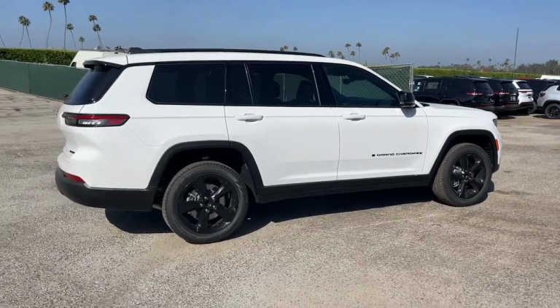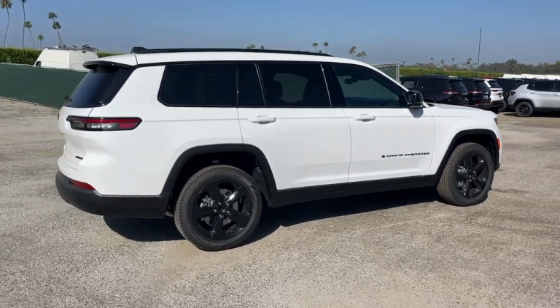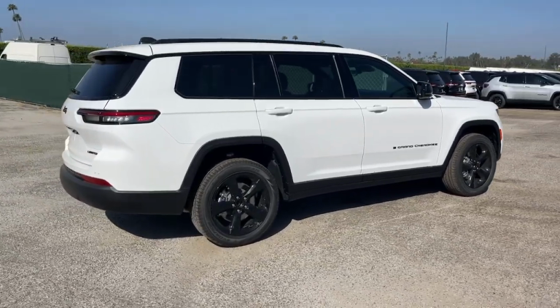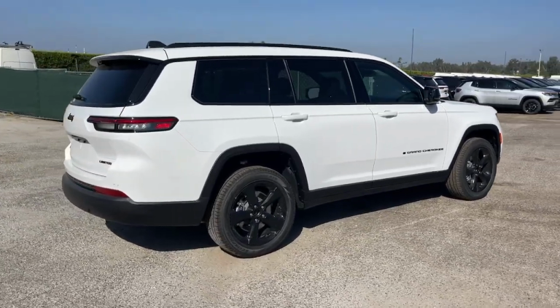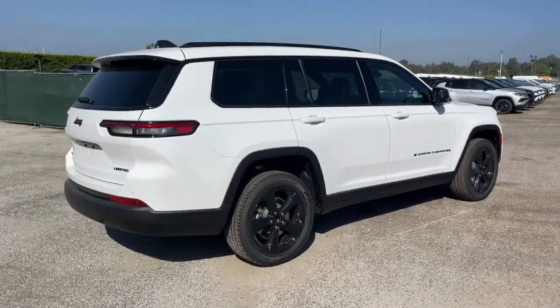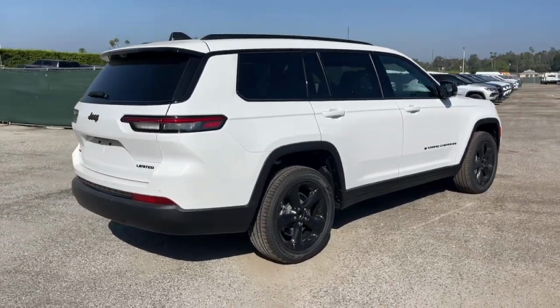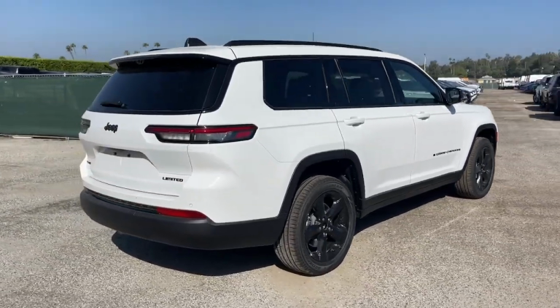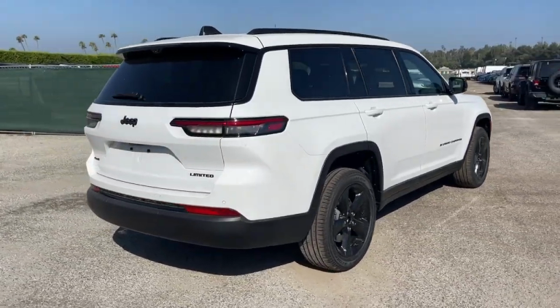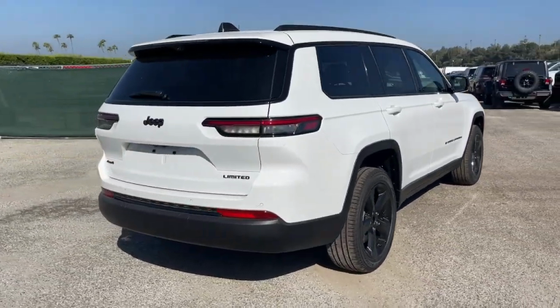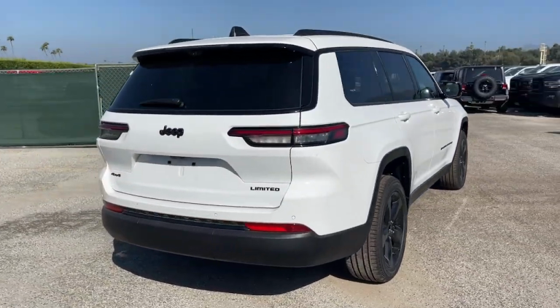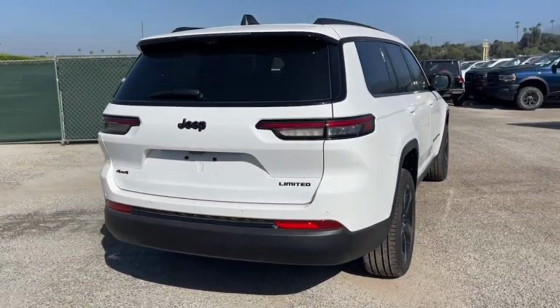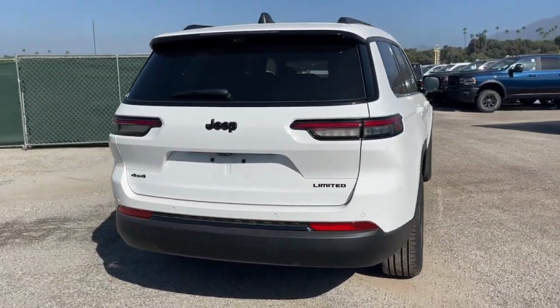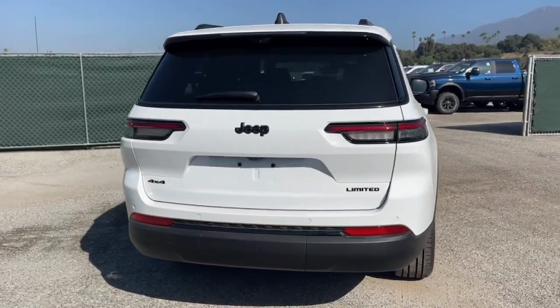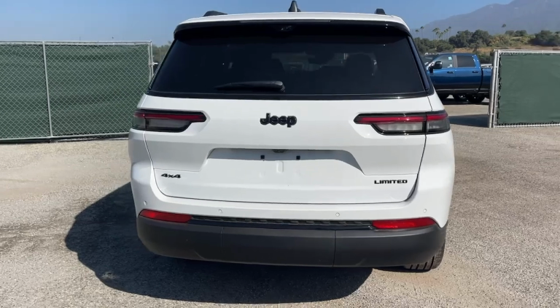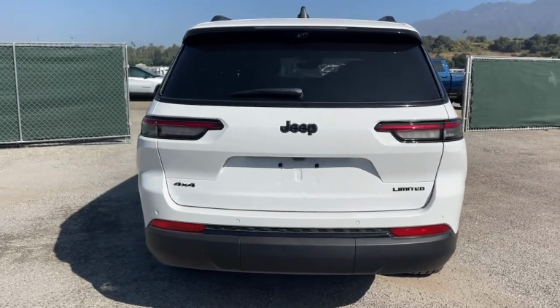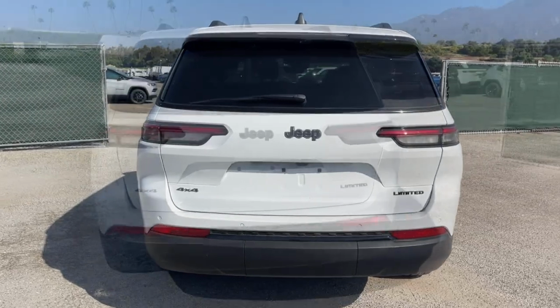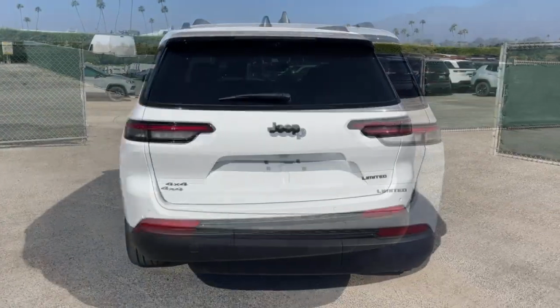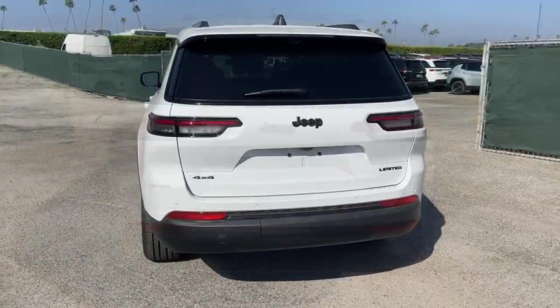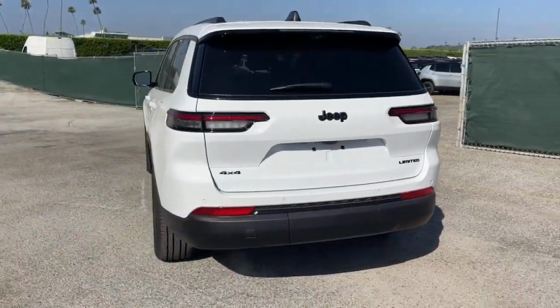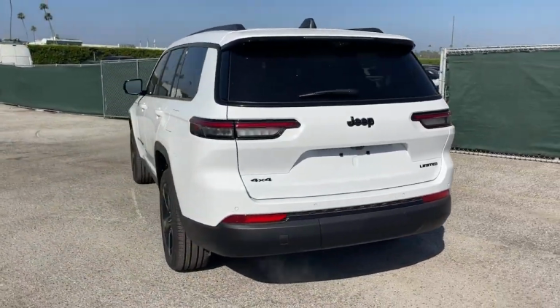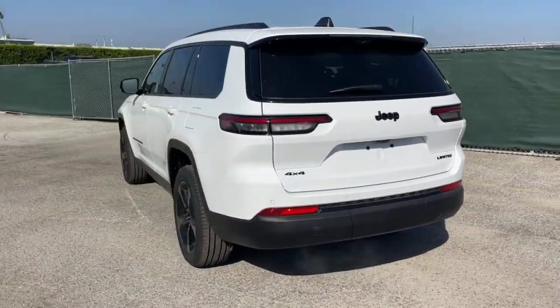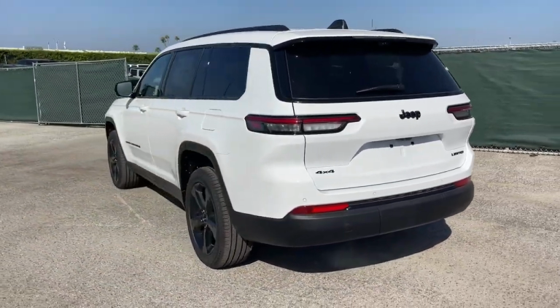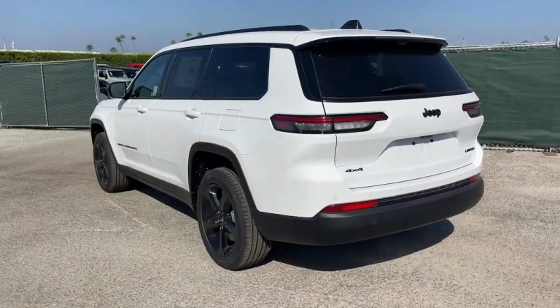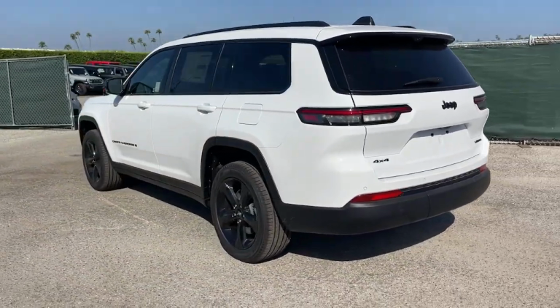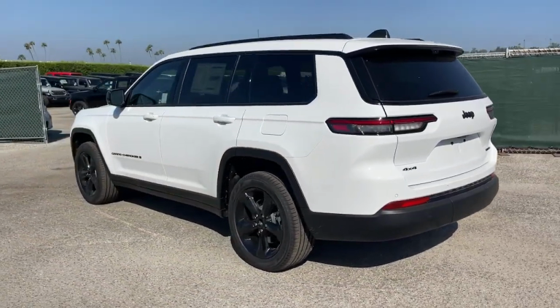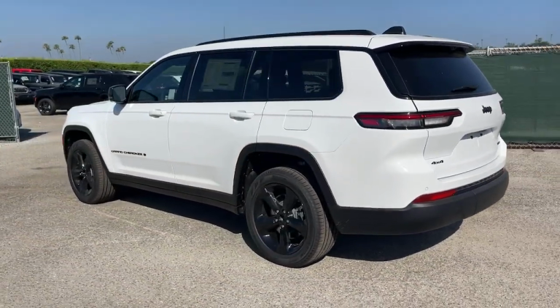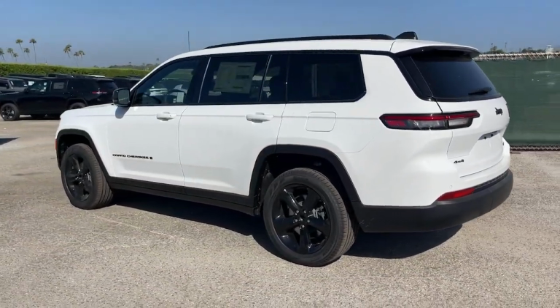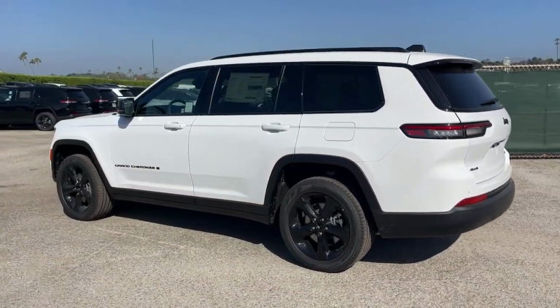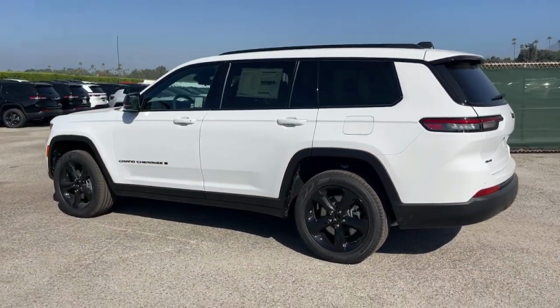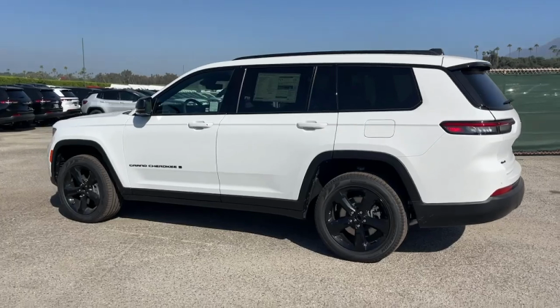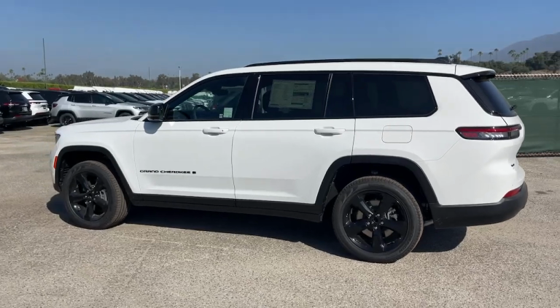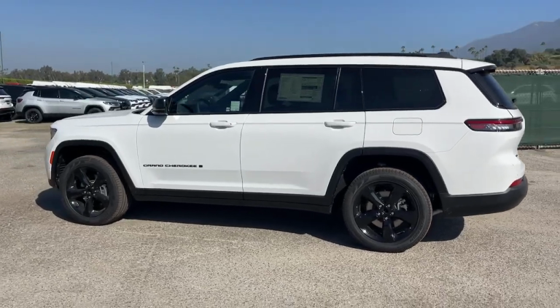These are just some of the great options this vehicle comes with: heated steering wheel, wireless charging station, intelligent auto on-off high beams, pre-collision system, panoramic roof.